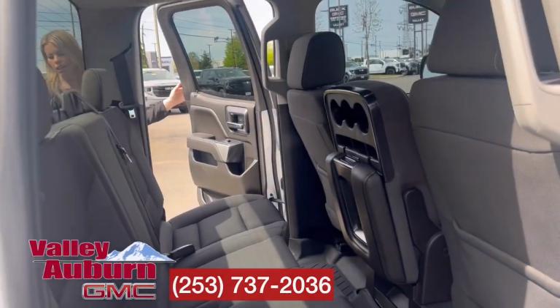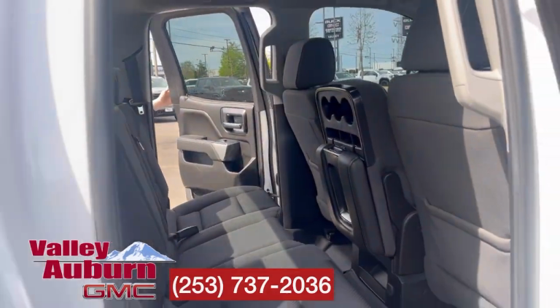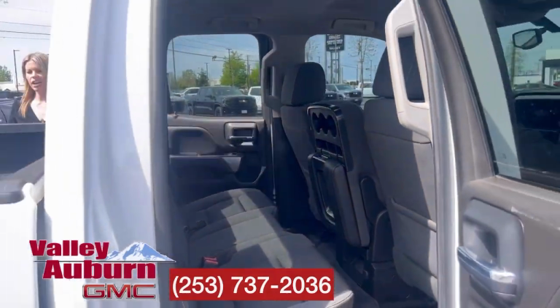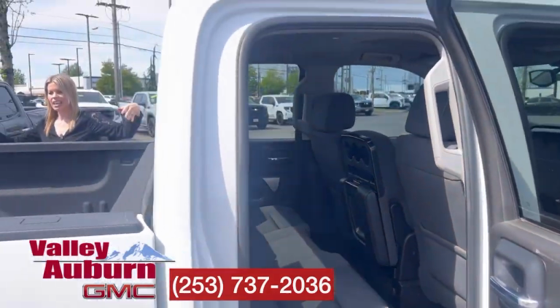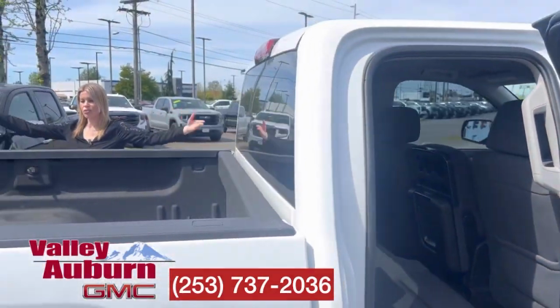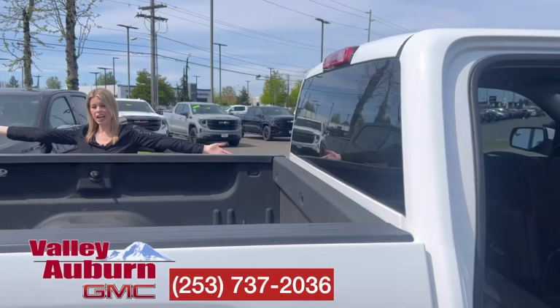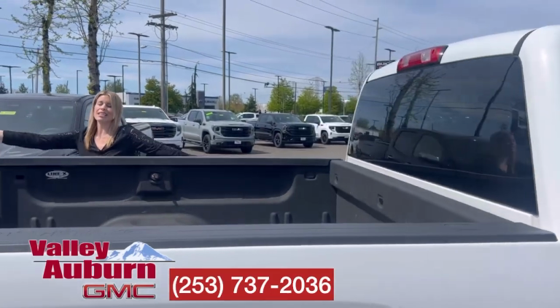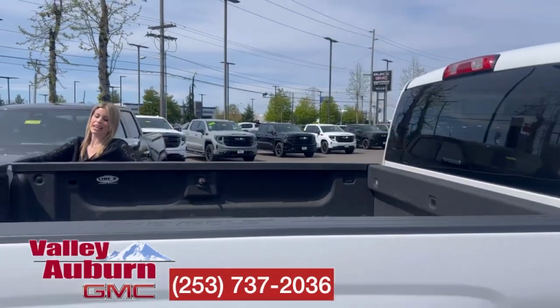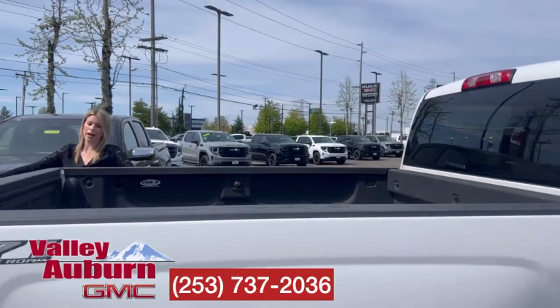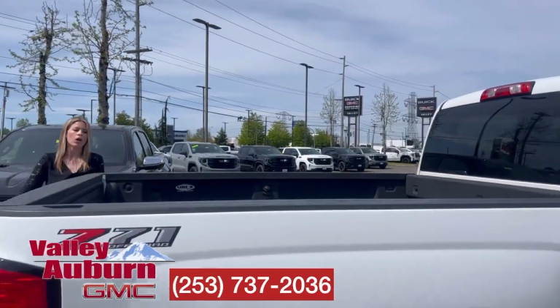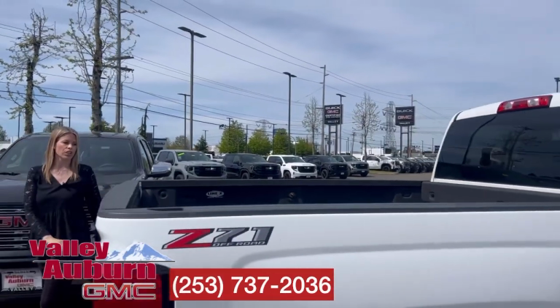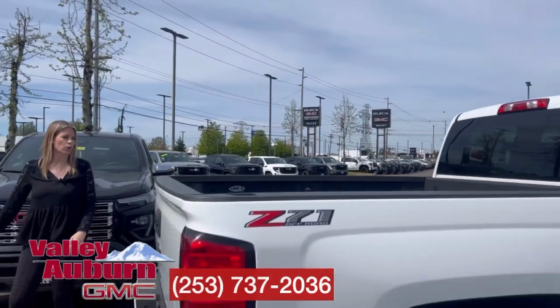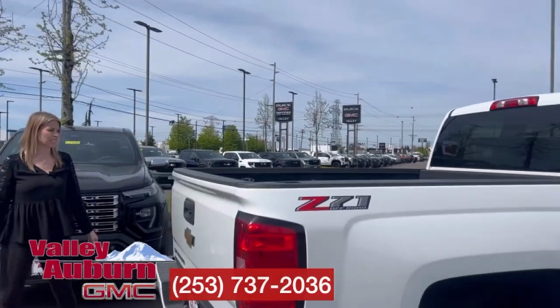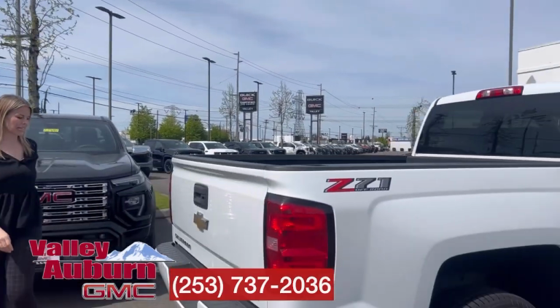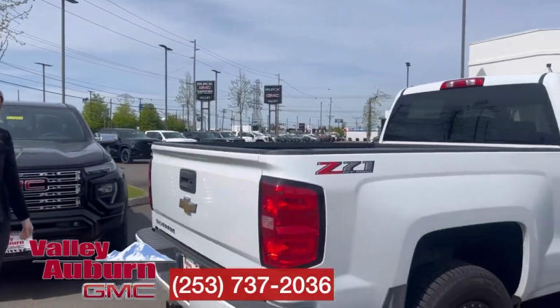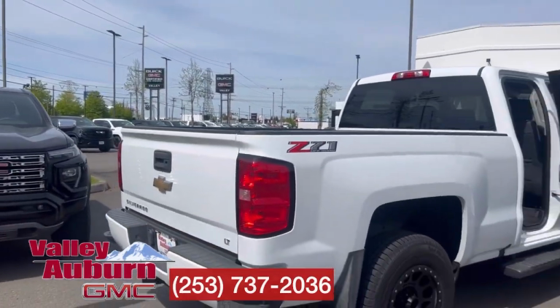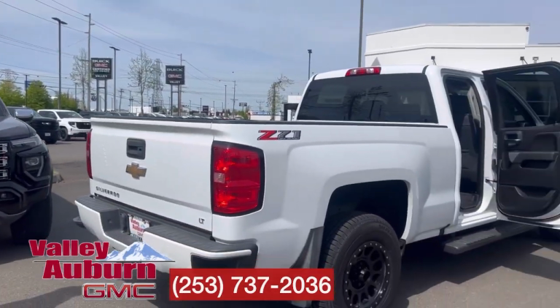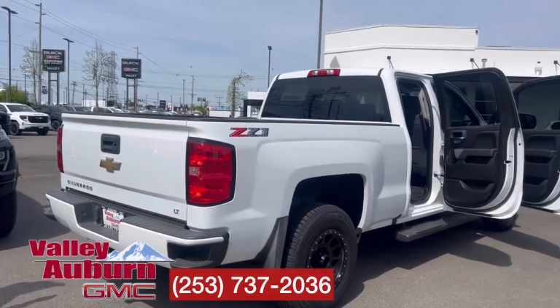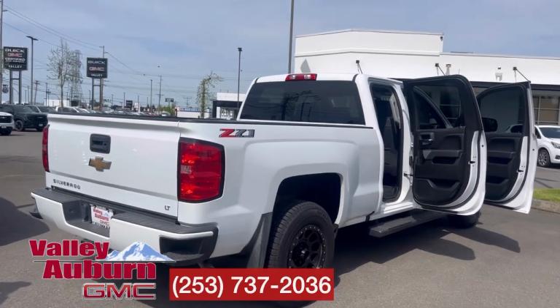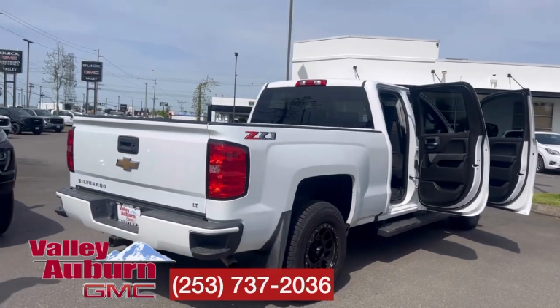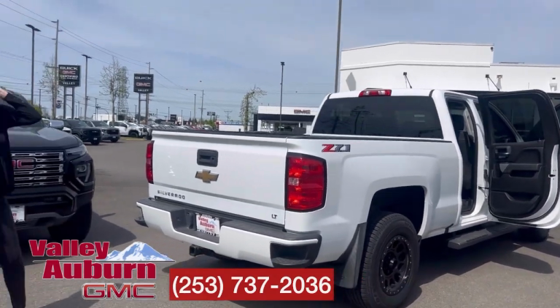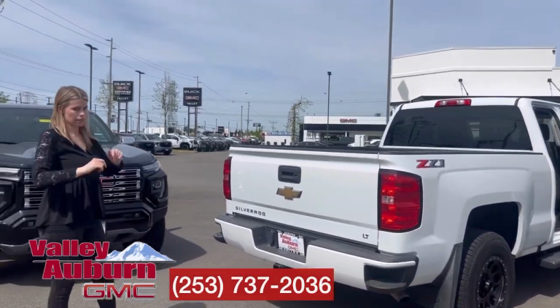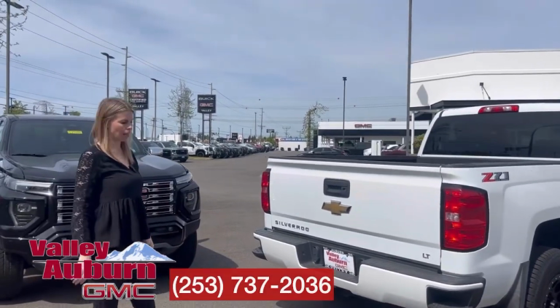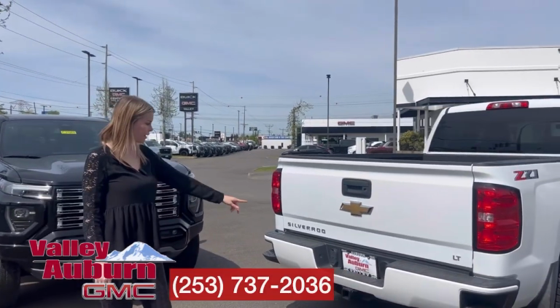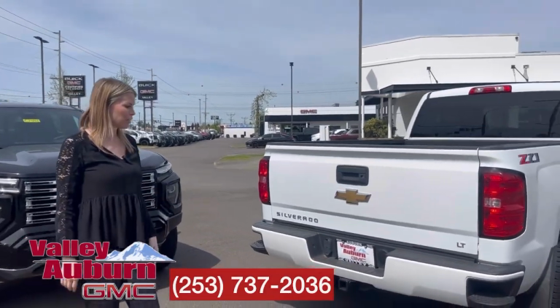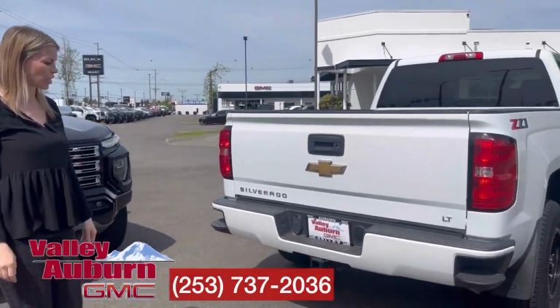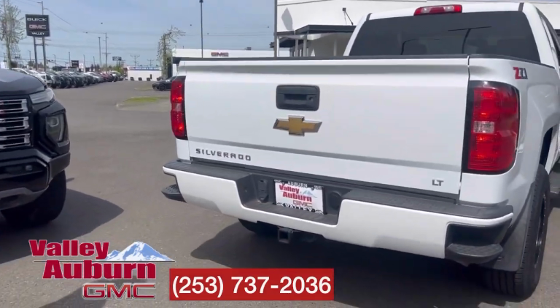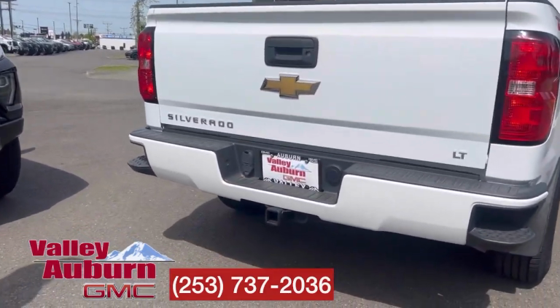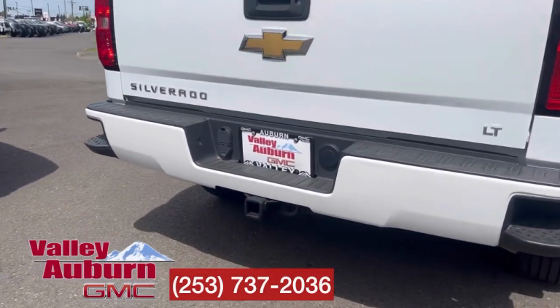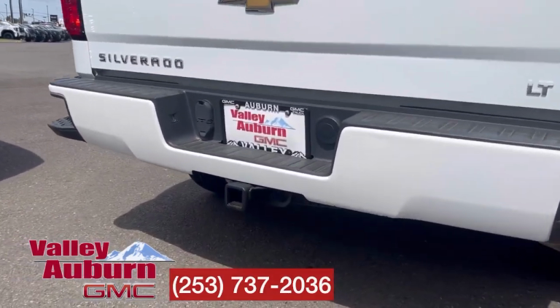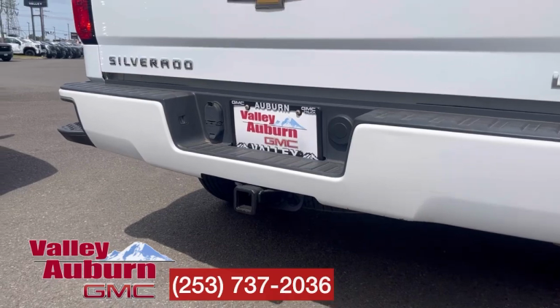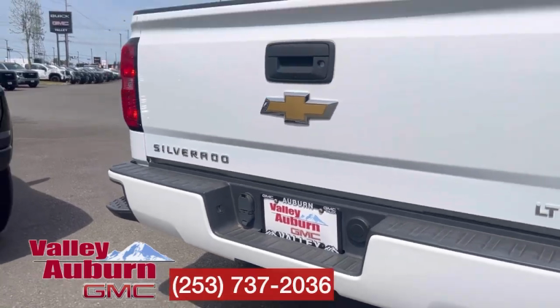My favorite part is this 1500 has a standard bed which gives you six and a half feet of bed length. You also have your trailering hookup. It's a heck of a deal.